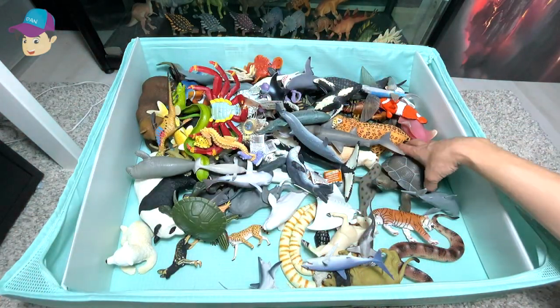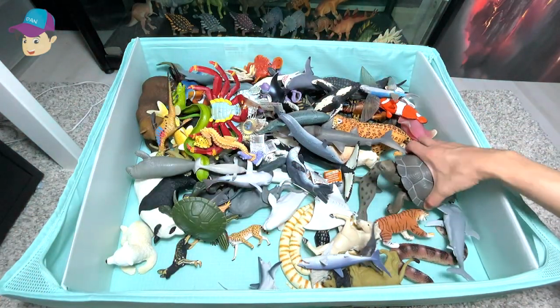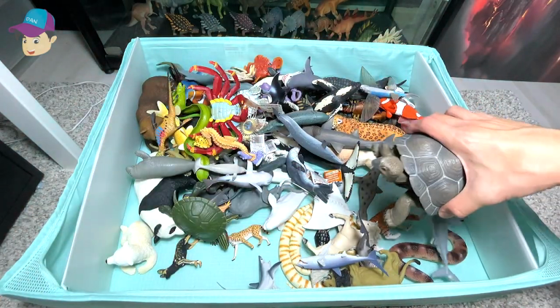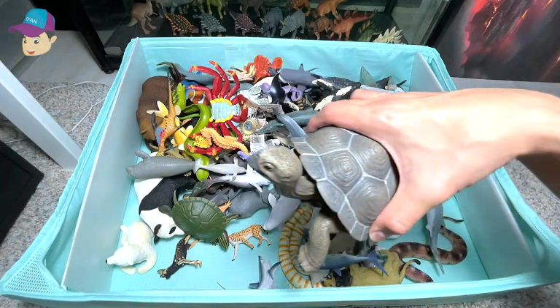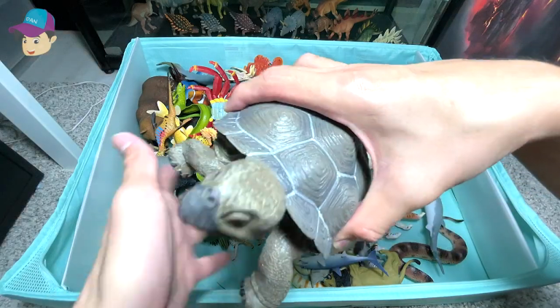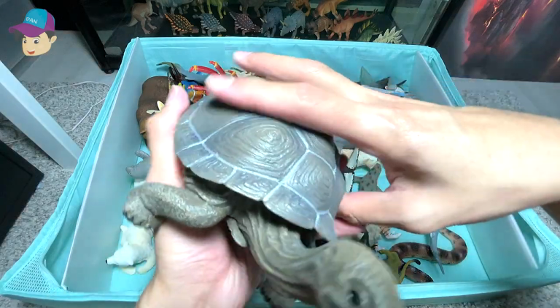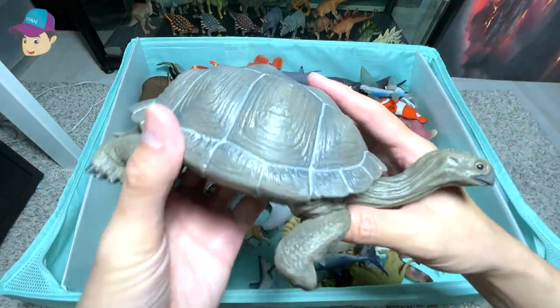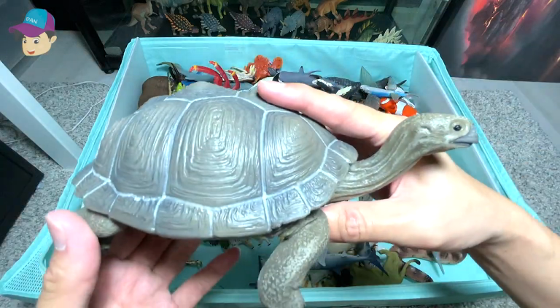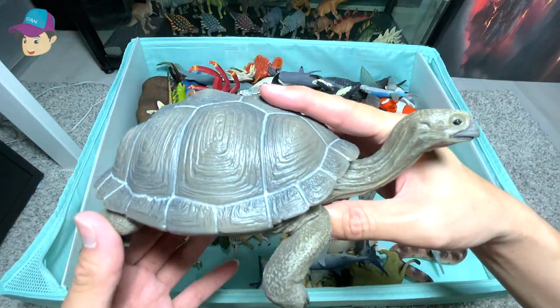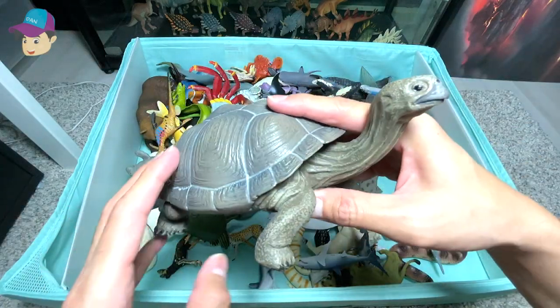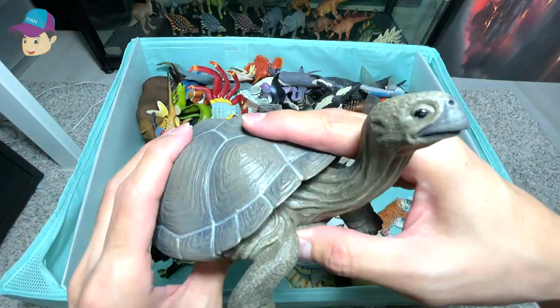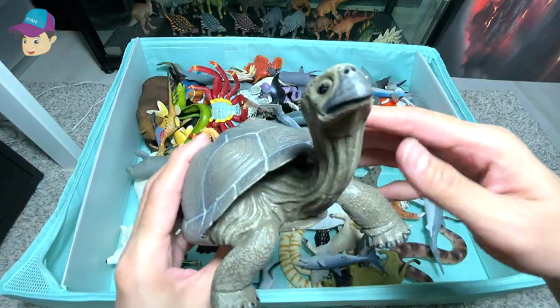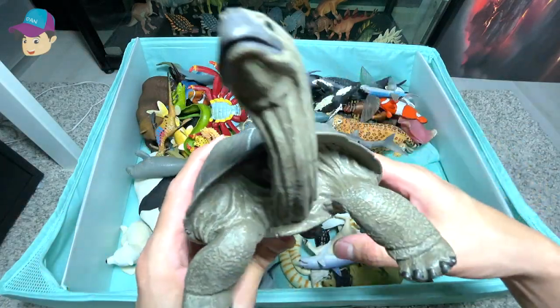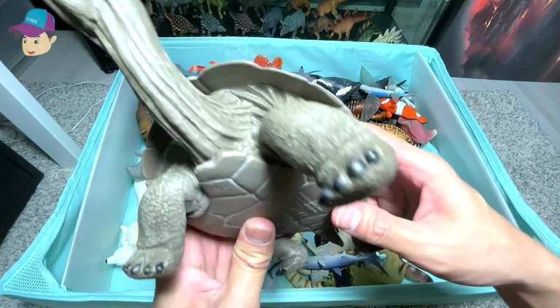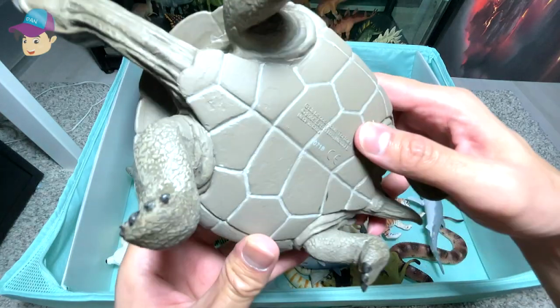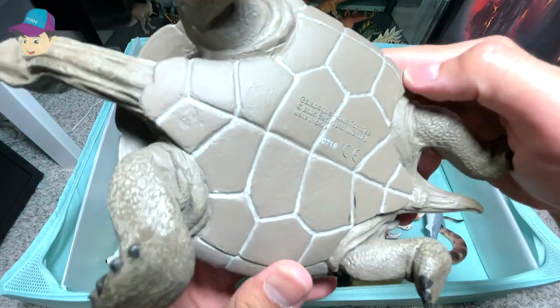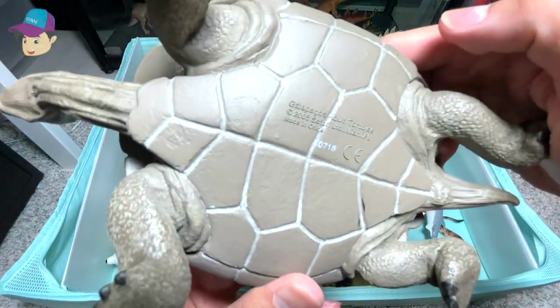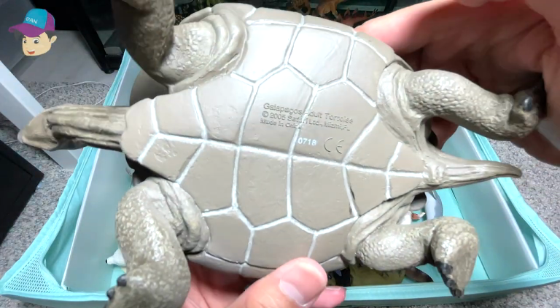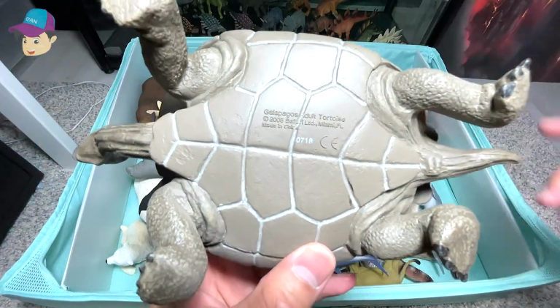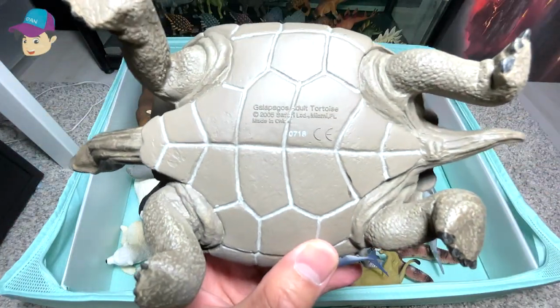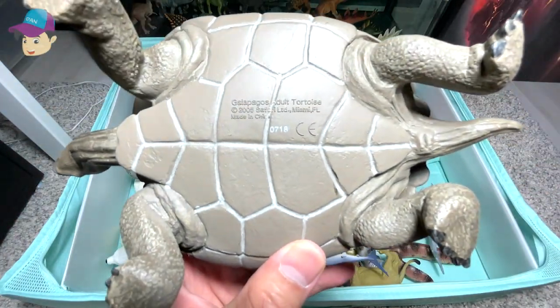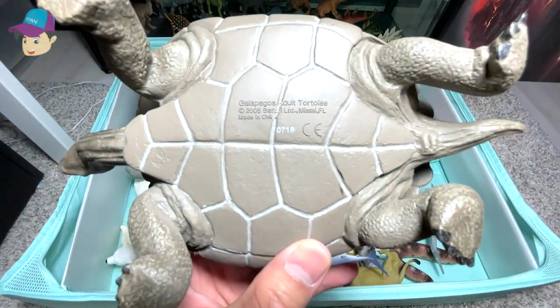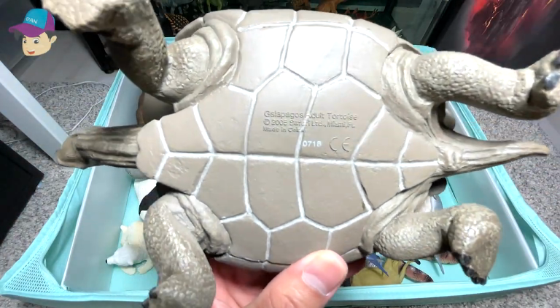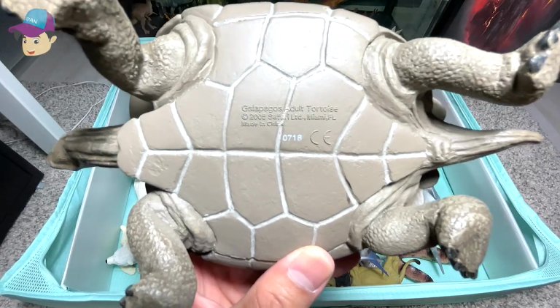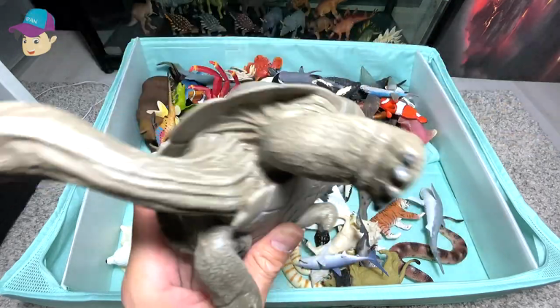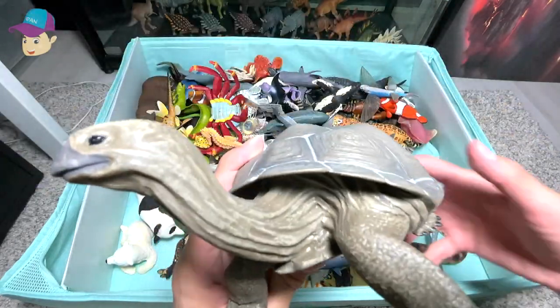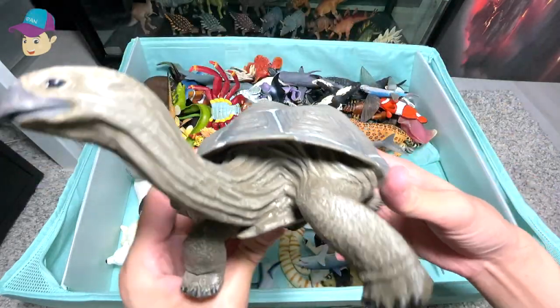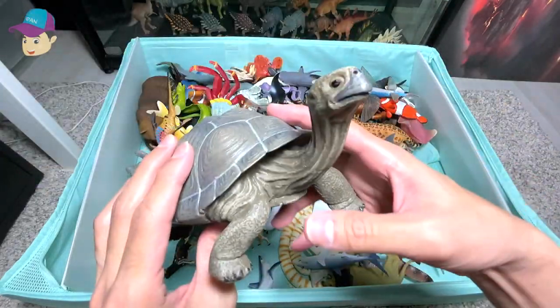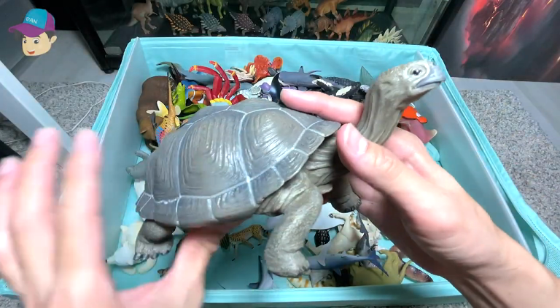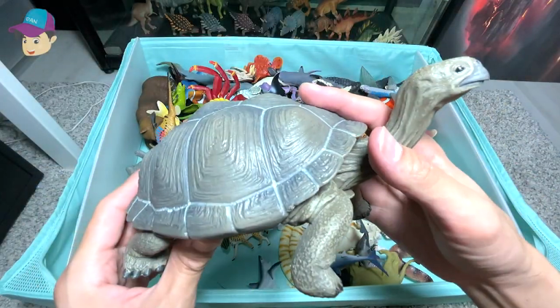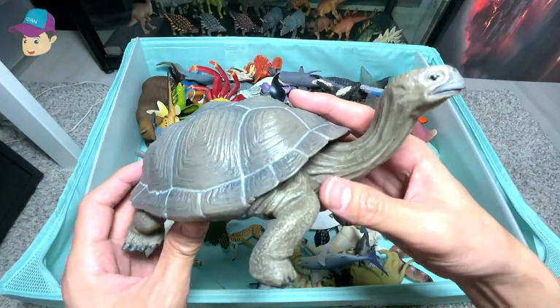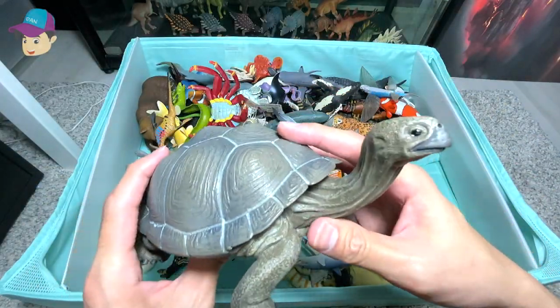What do we have here? Is this a sea animal or land animal? Do you guys know? This is actually a Galapagos adult tortoise. It is actually a land animal.